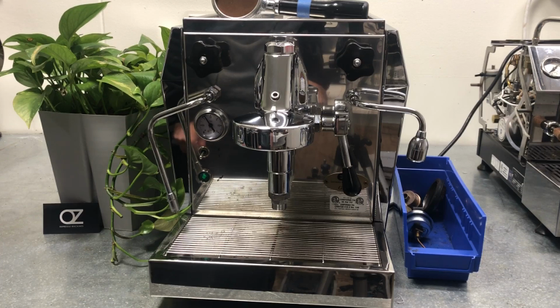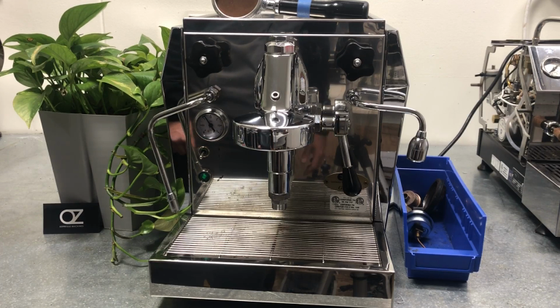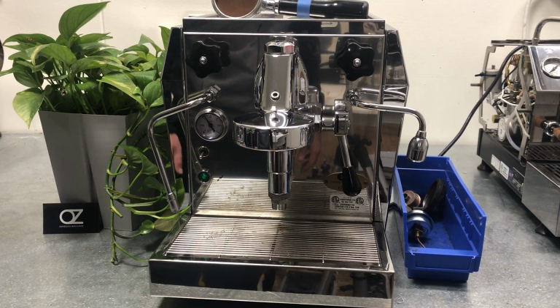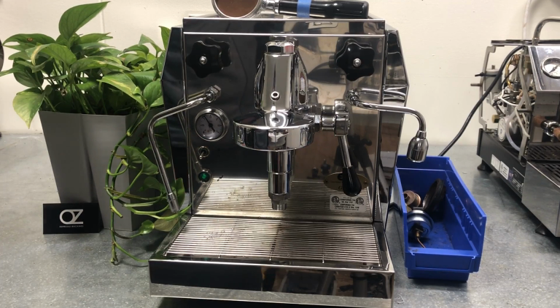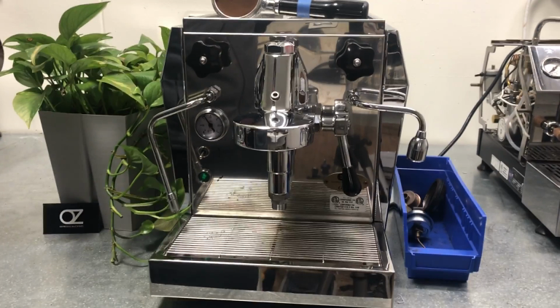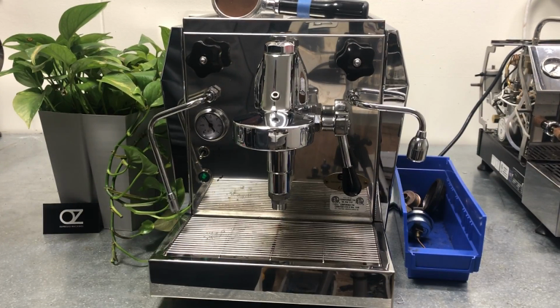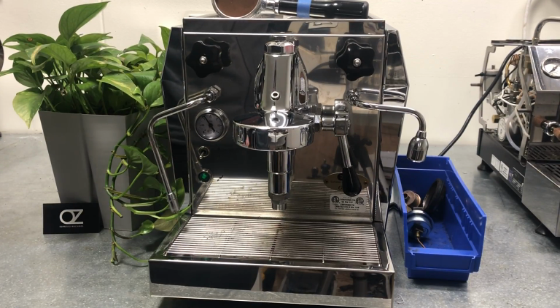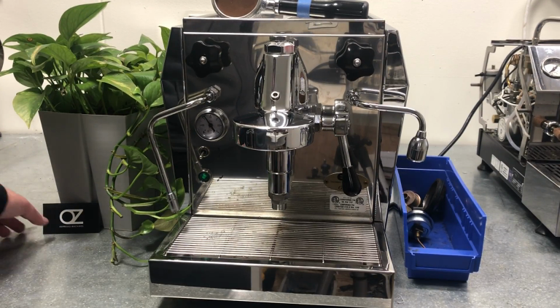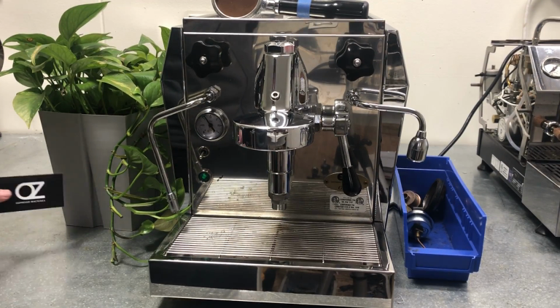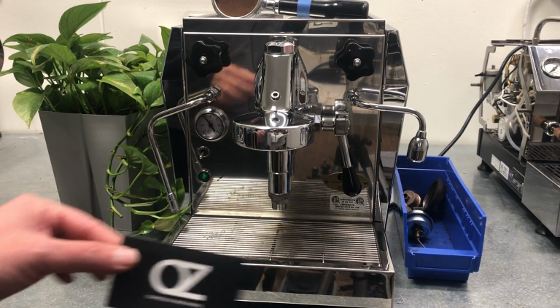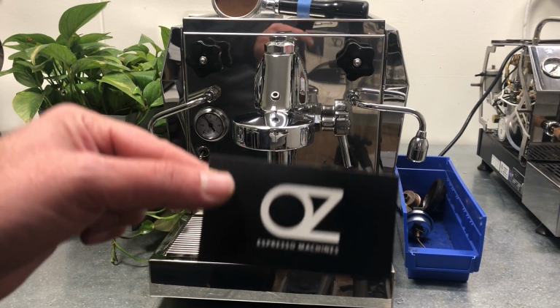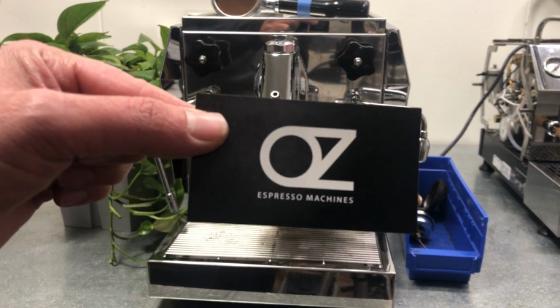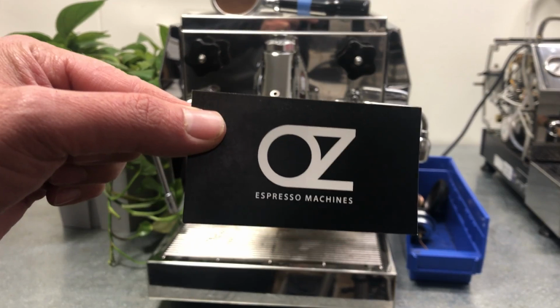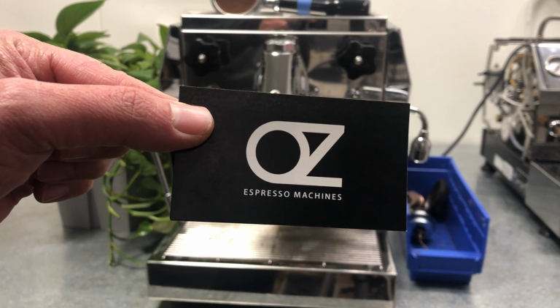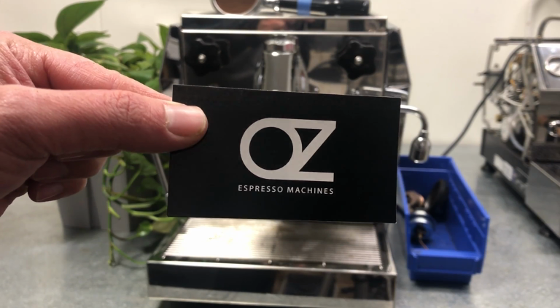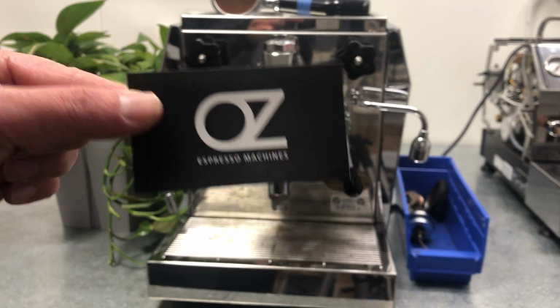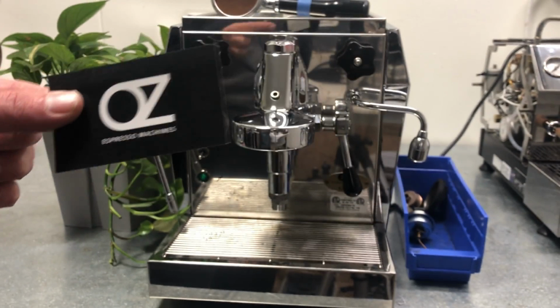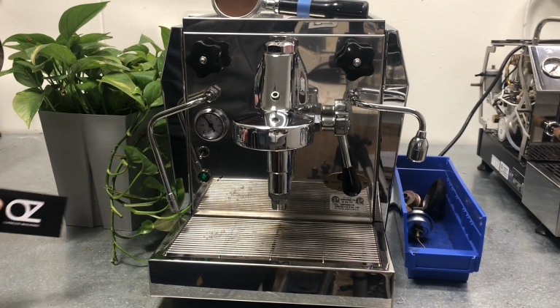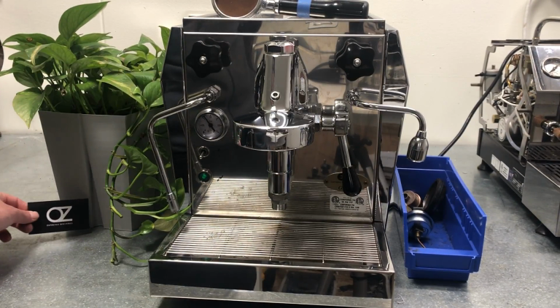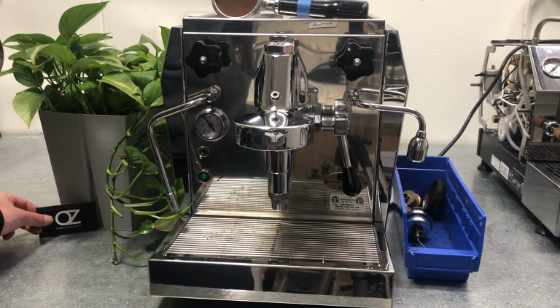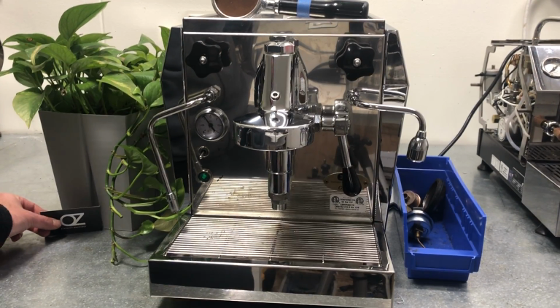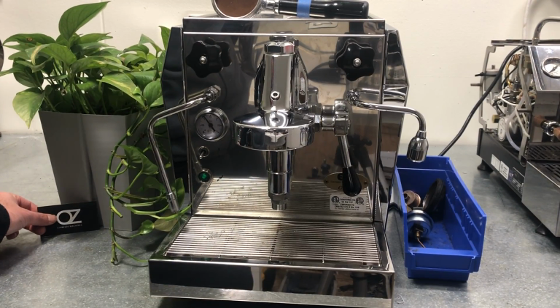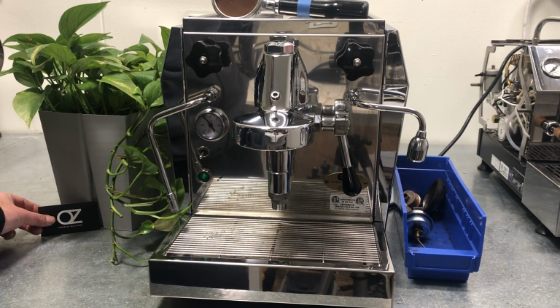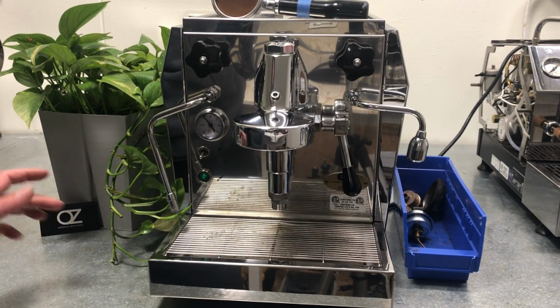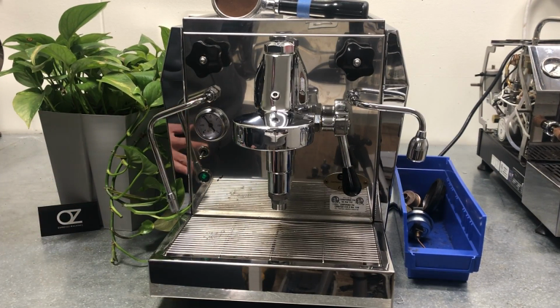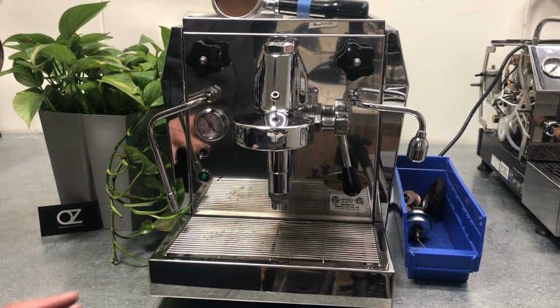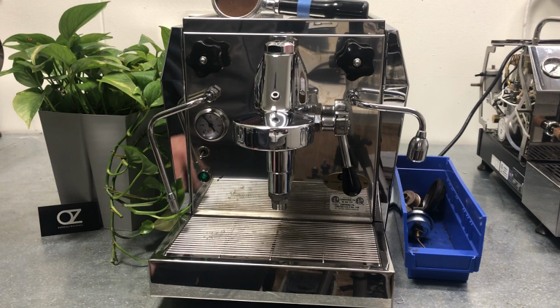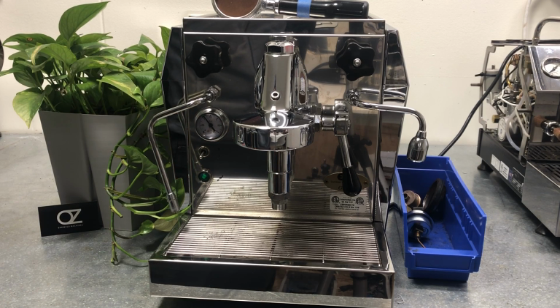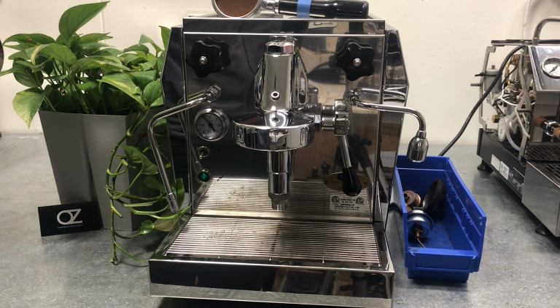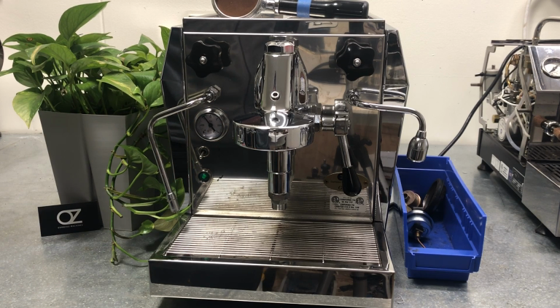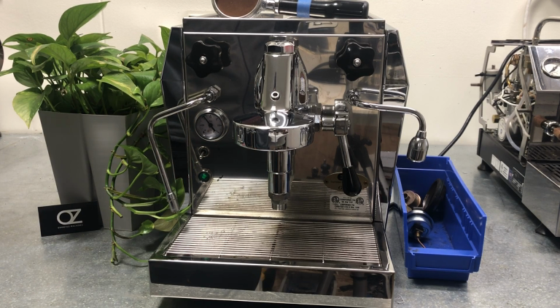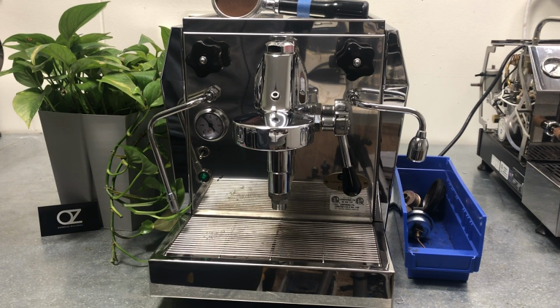Hello and welcome back to another video from Oz Espresso Machines. Please check us out on Instagram if you want to see more — we upload all kinds of photos and stories about espresso machines and coffee in general here in the Bay Area.